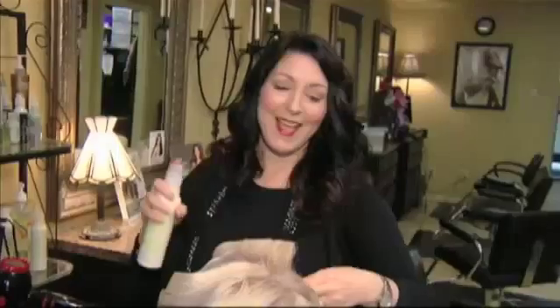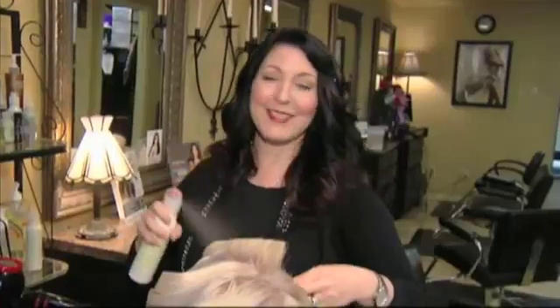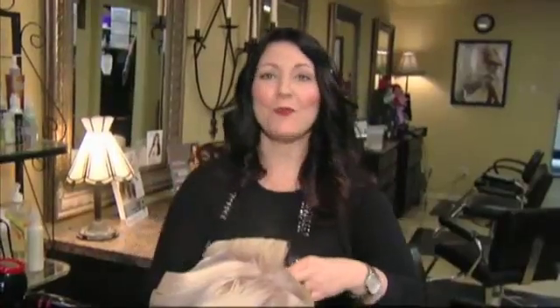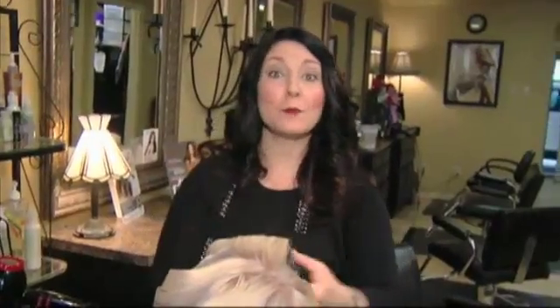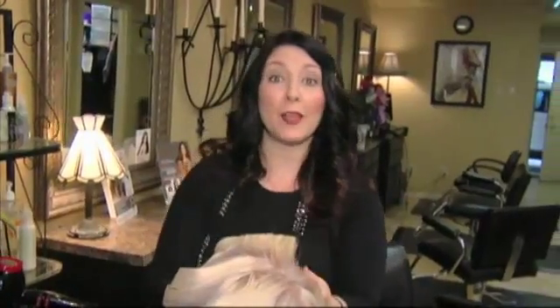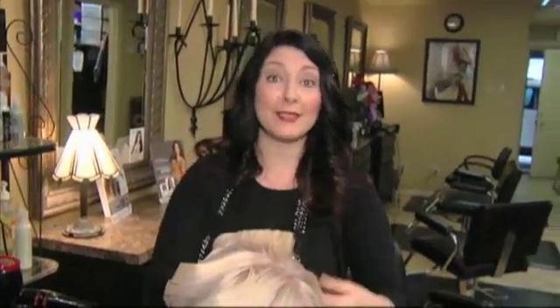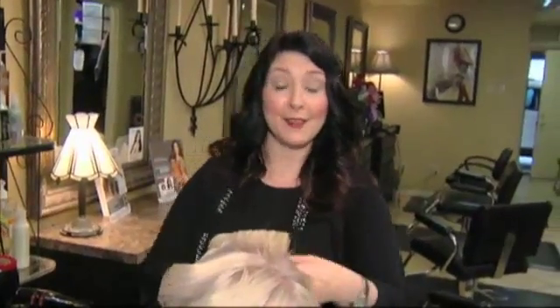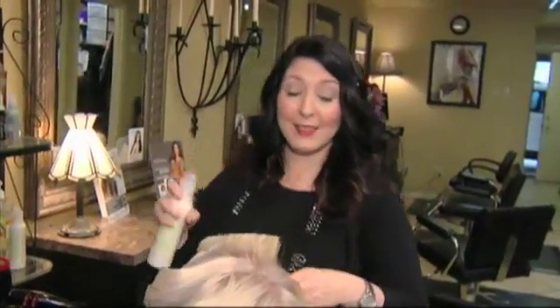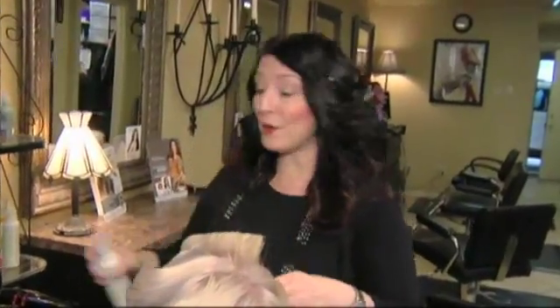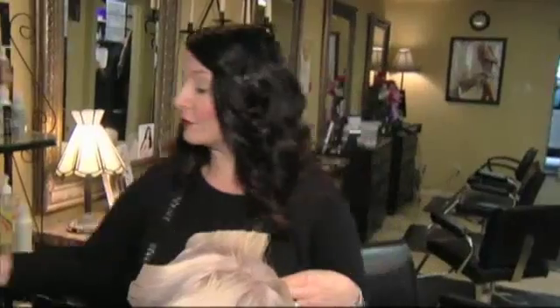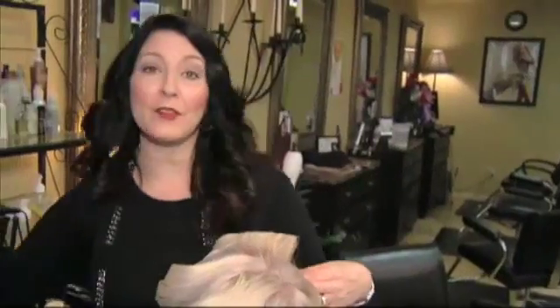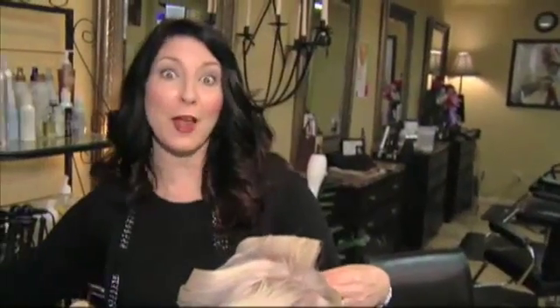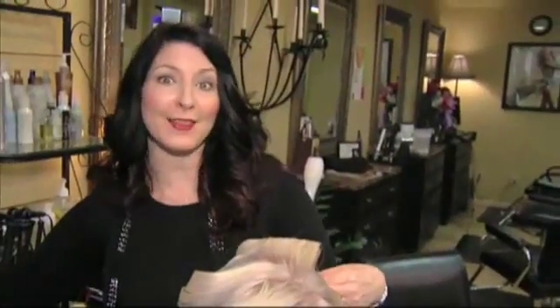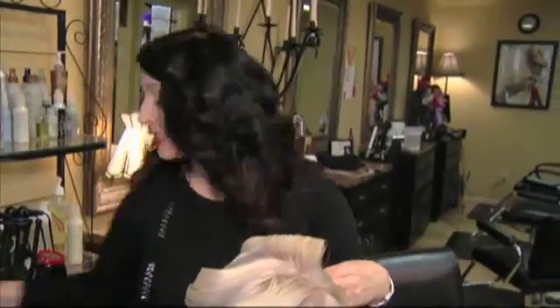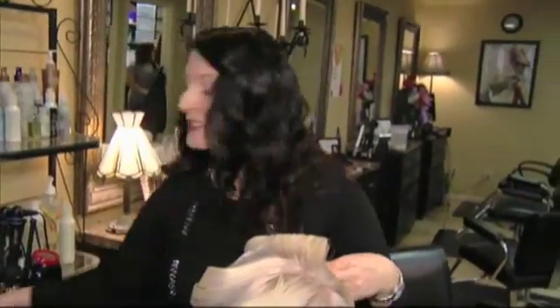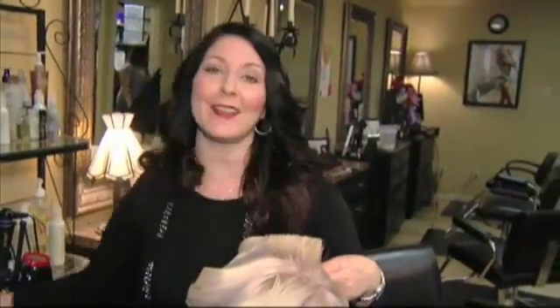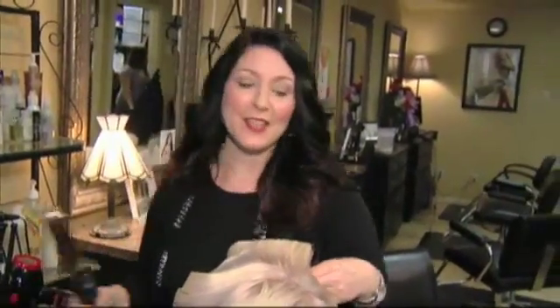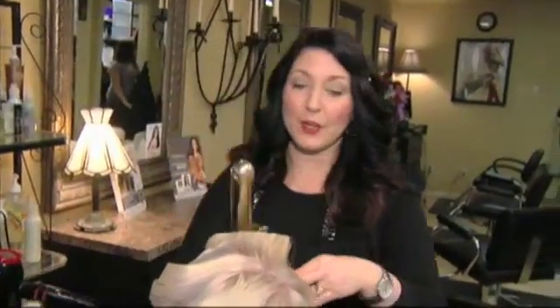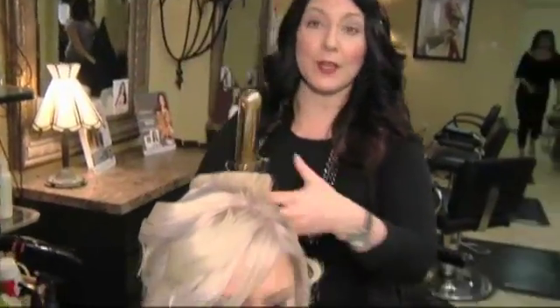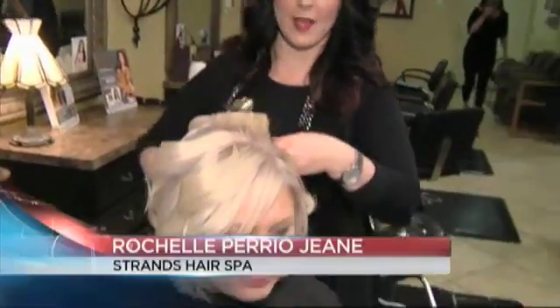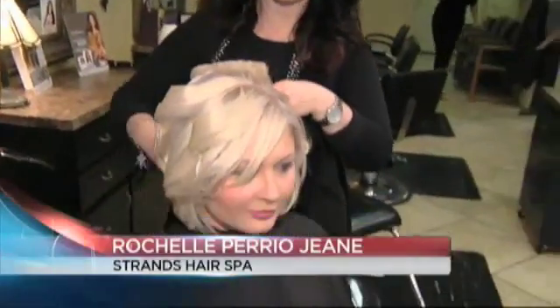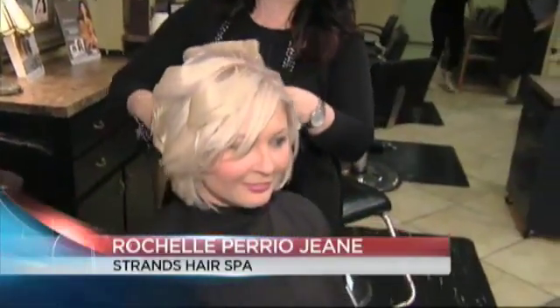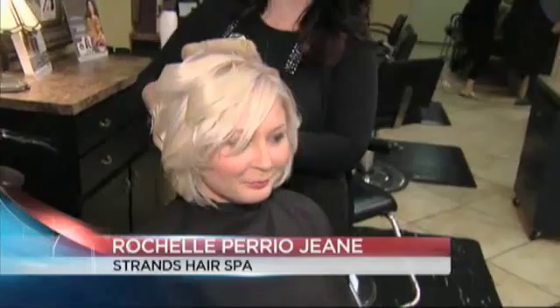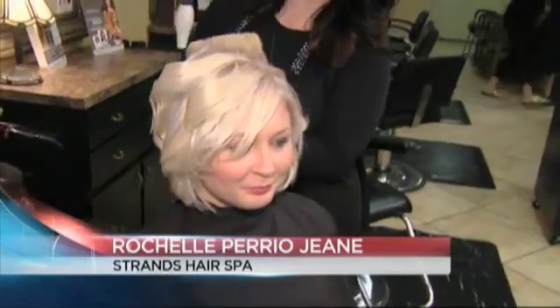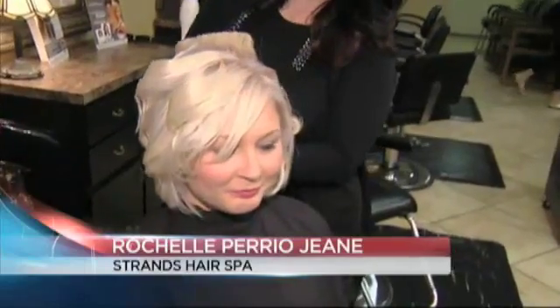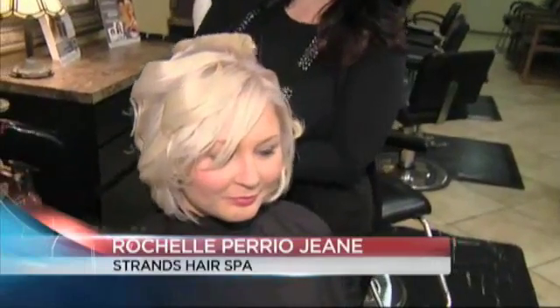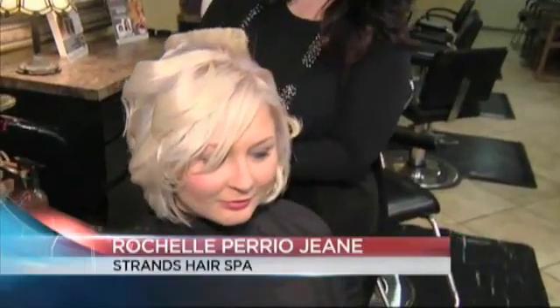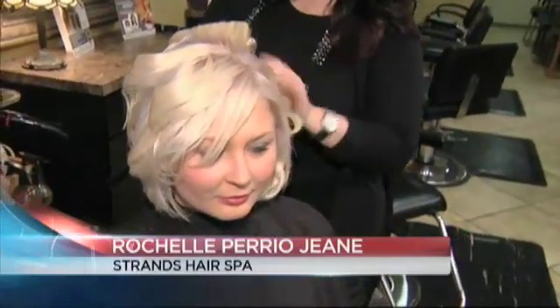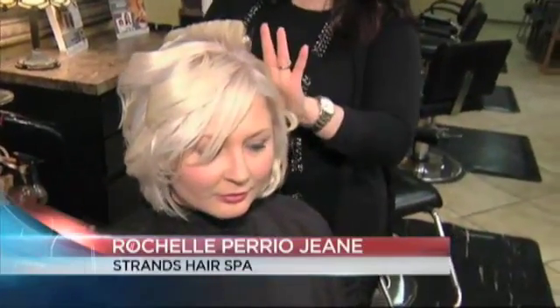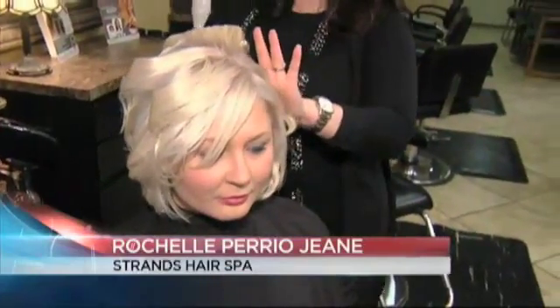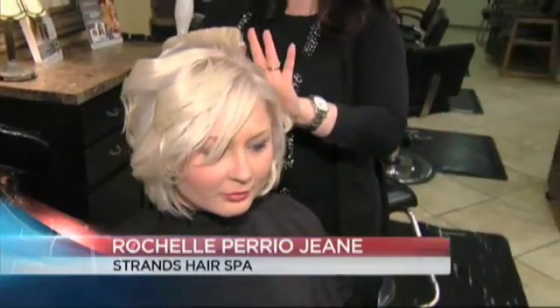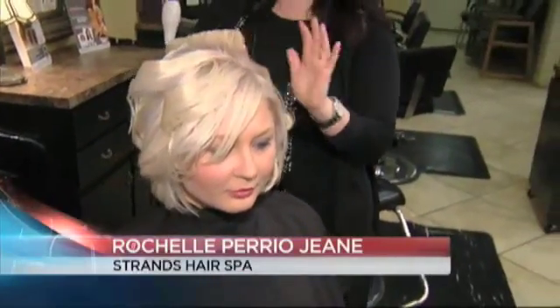Hi, today welcome to Makeover Monday and today we are having a bride. So this is pretty exciting. We are getting Brittany ready for her special day, and here at Strands Hair Spa we can provide all of her needs.